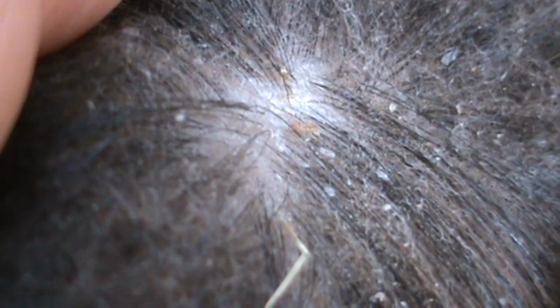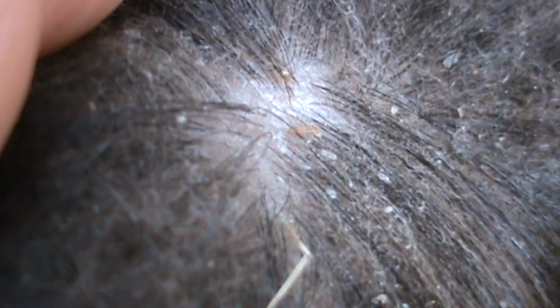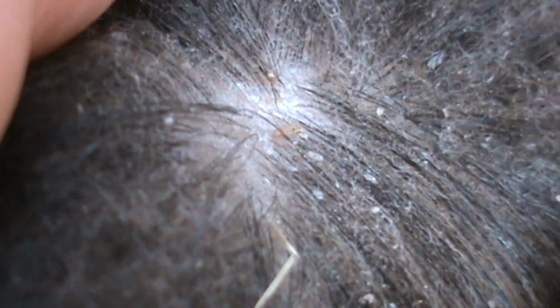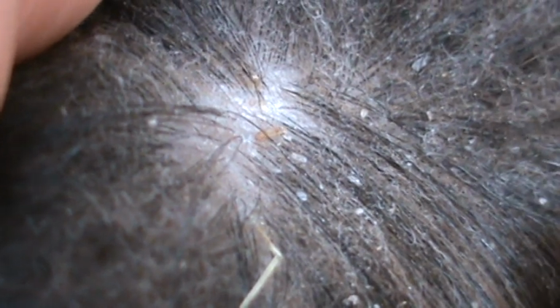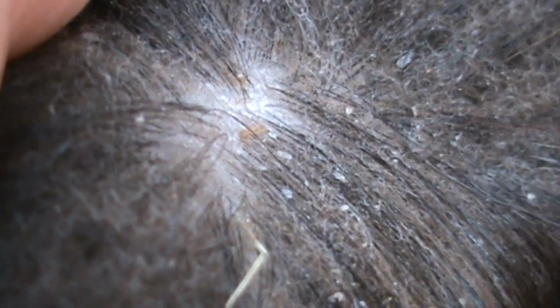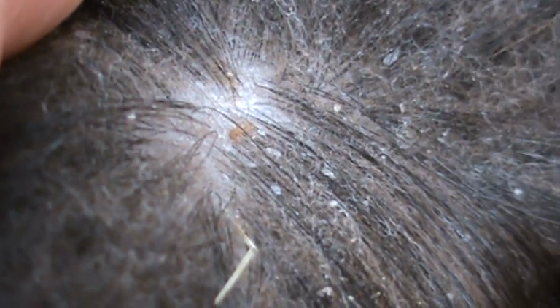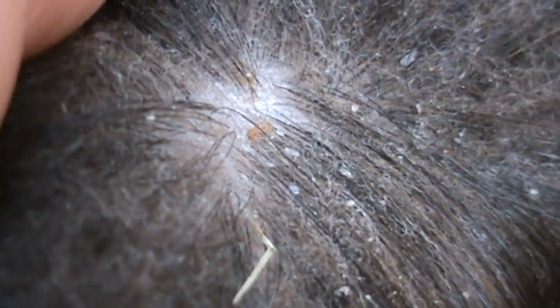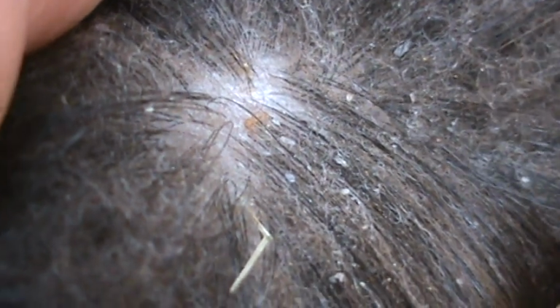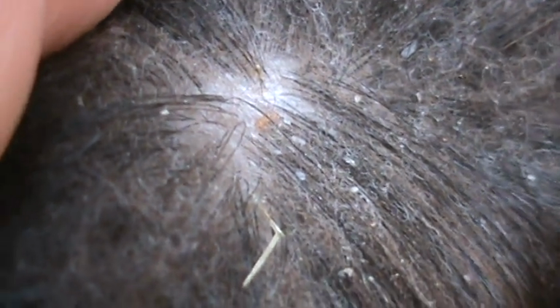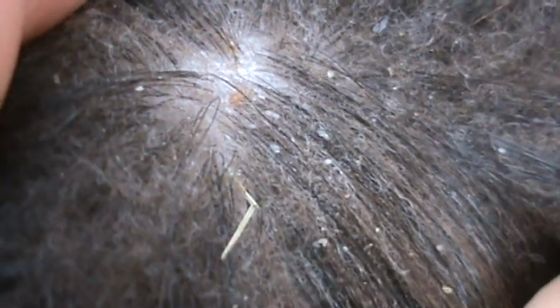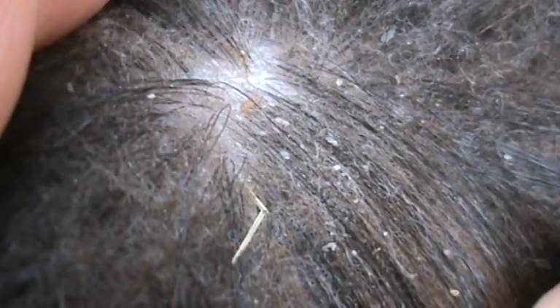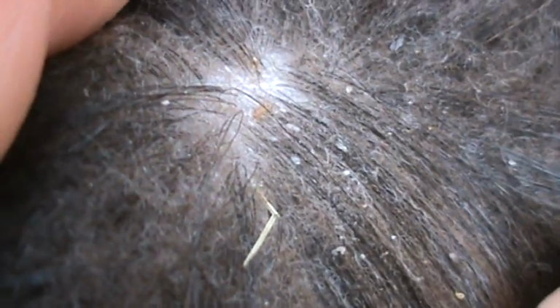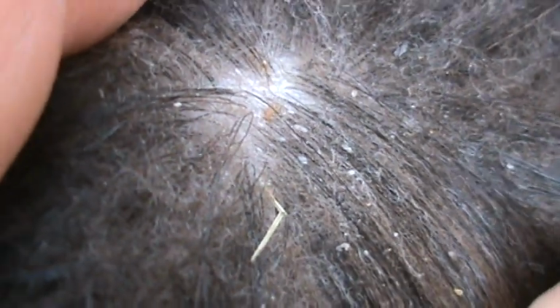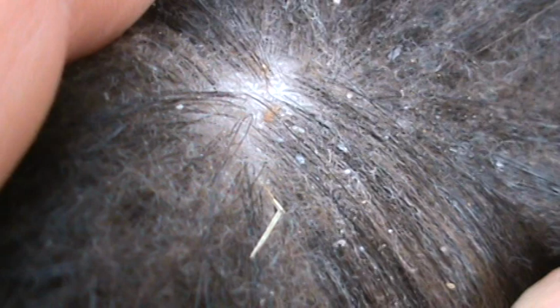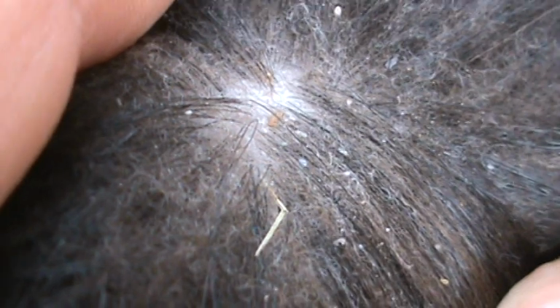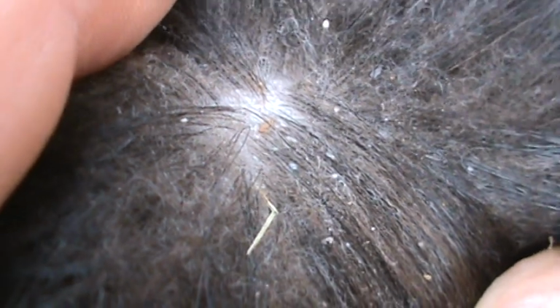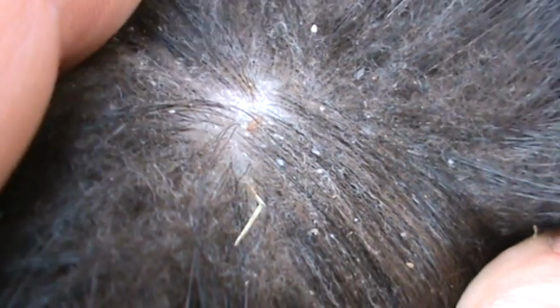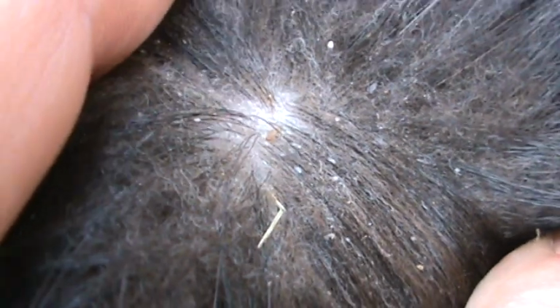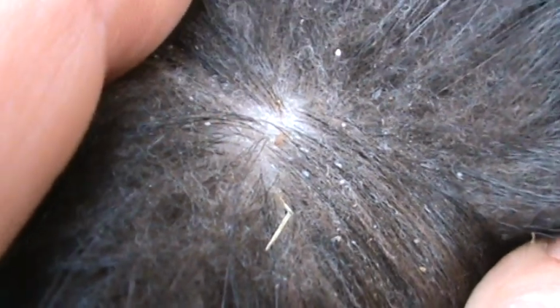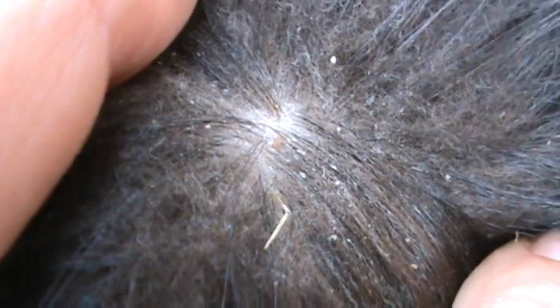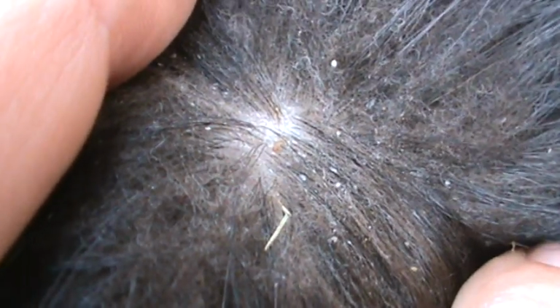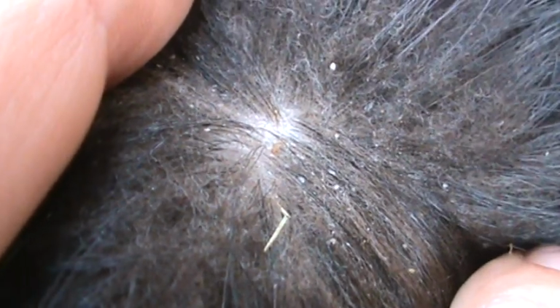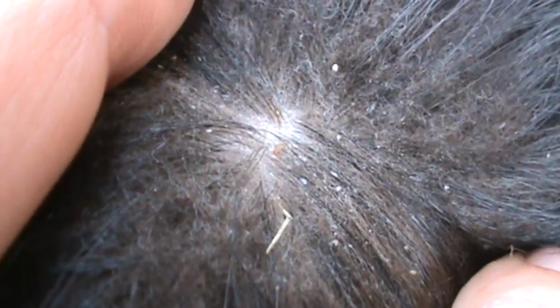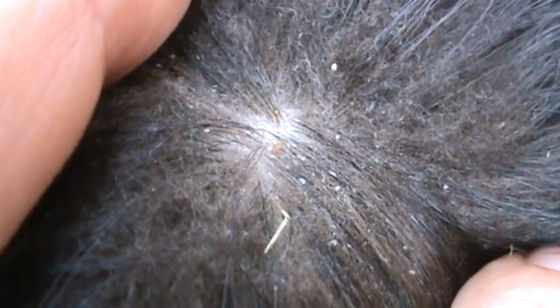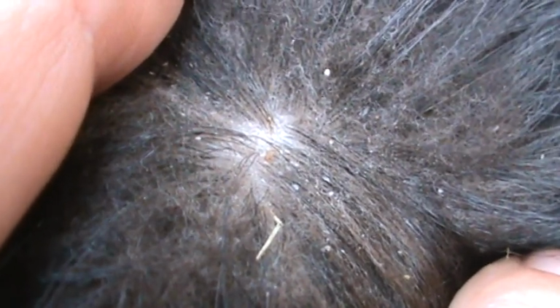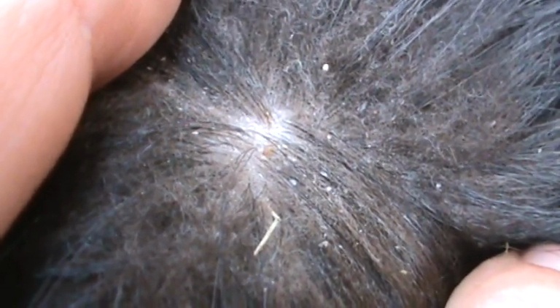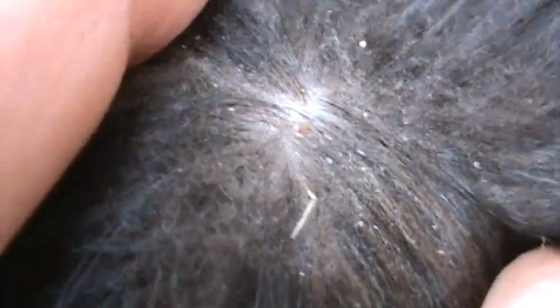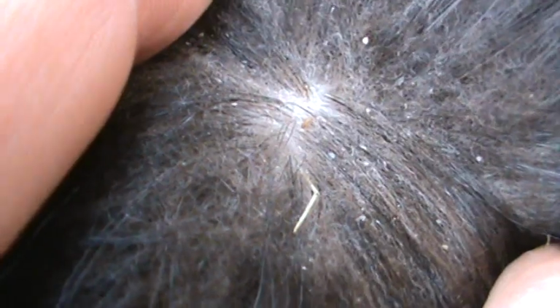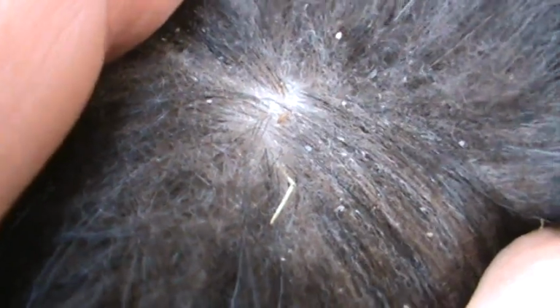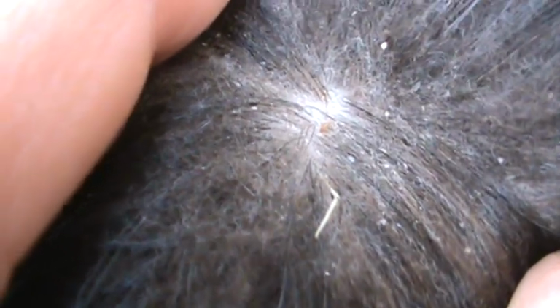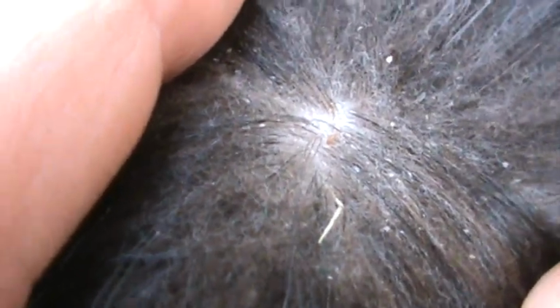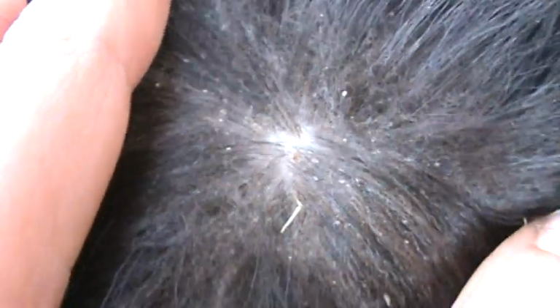We've already wormed these girls once, and that's with a wormer that takes care of external parasites as well. But you do repeat it in 10 days, and then another 10 days after that.